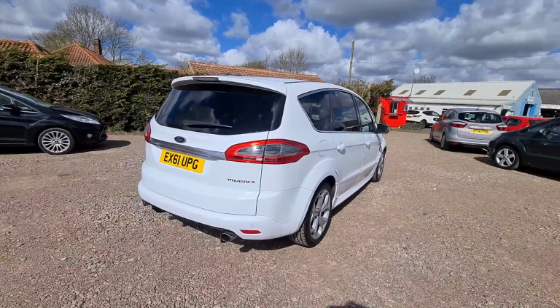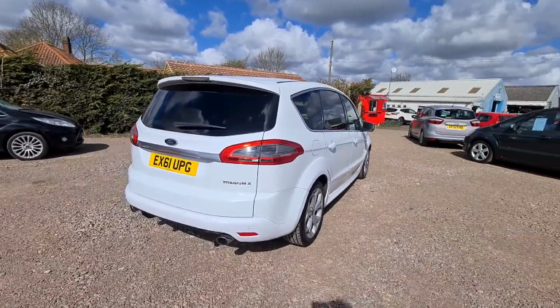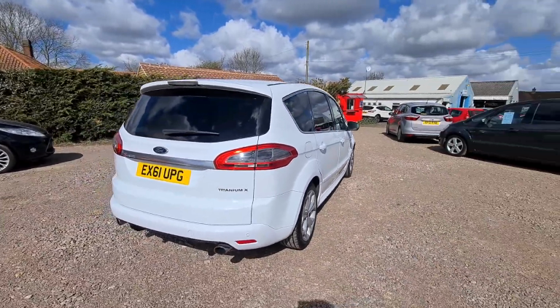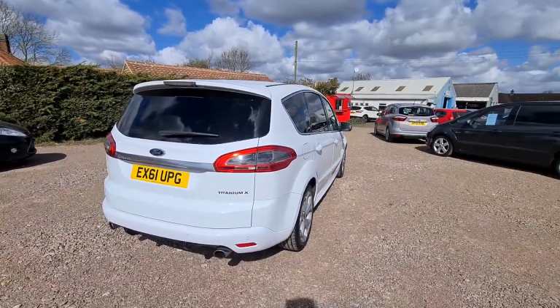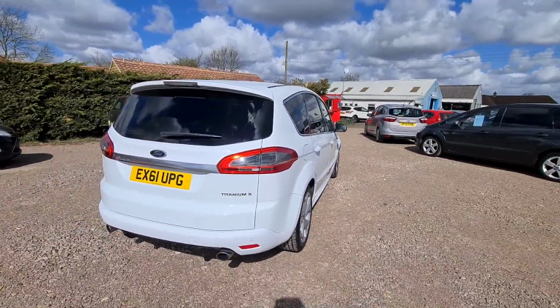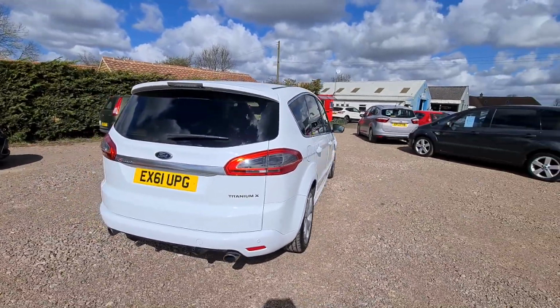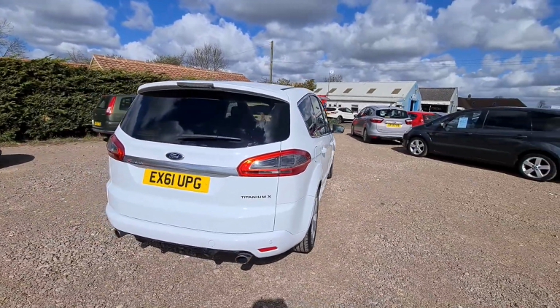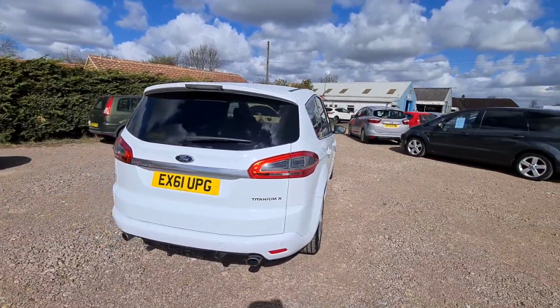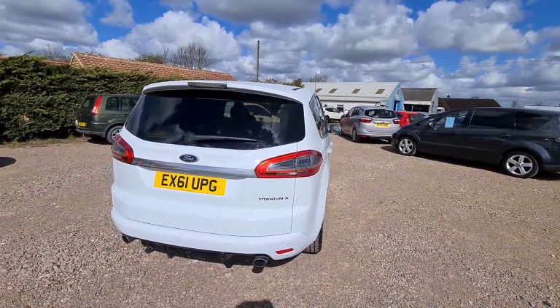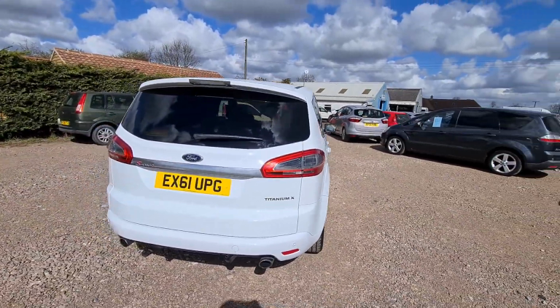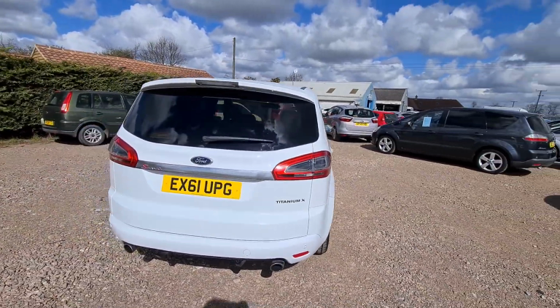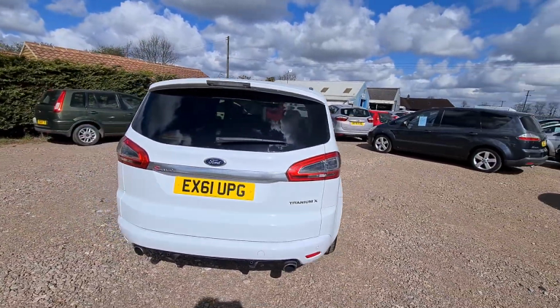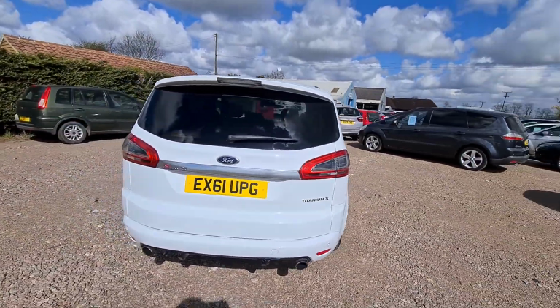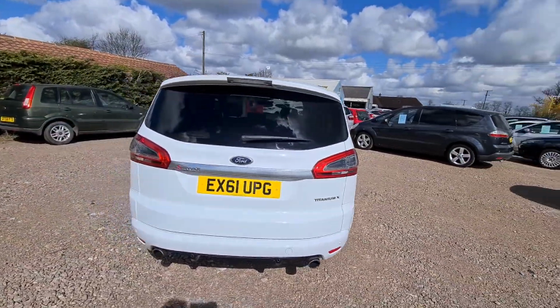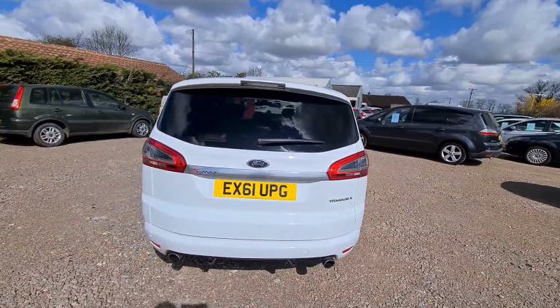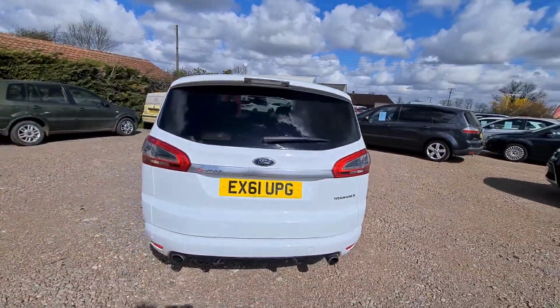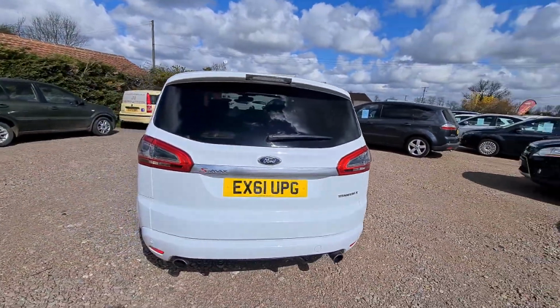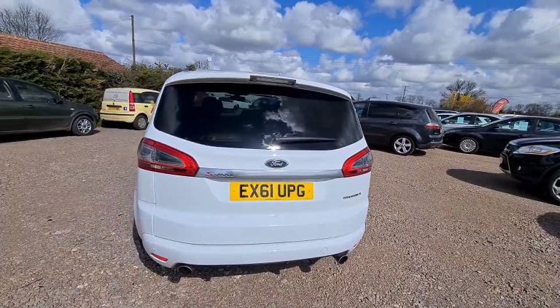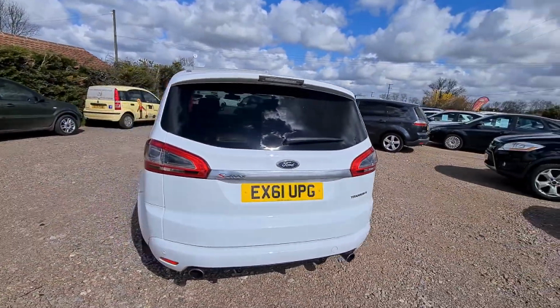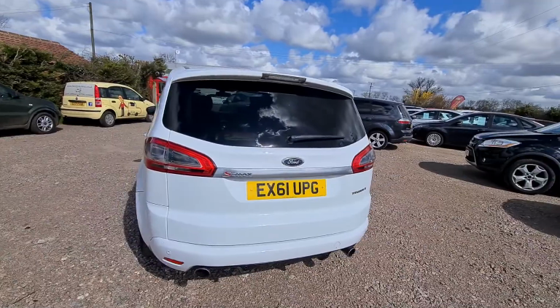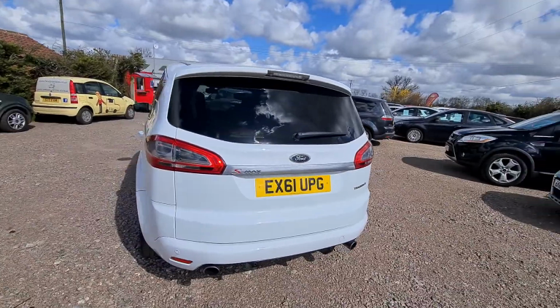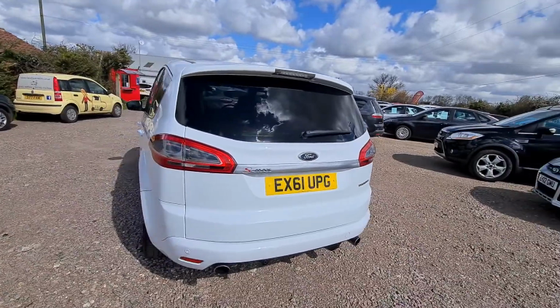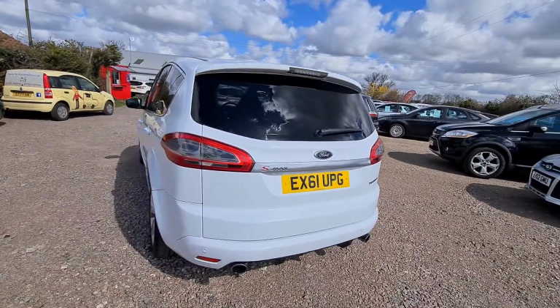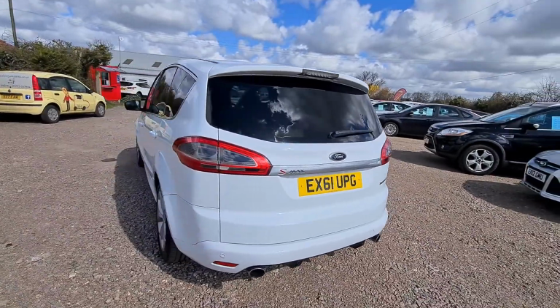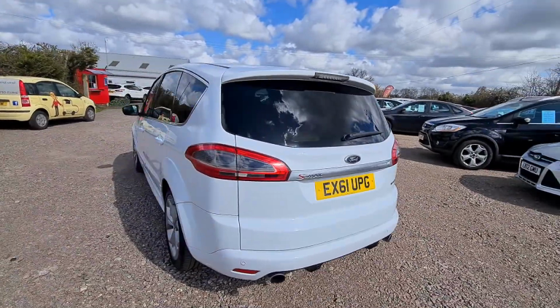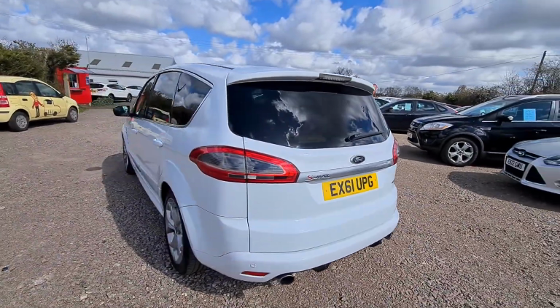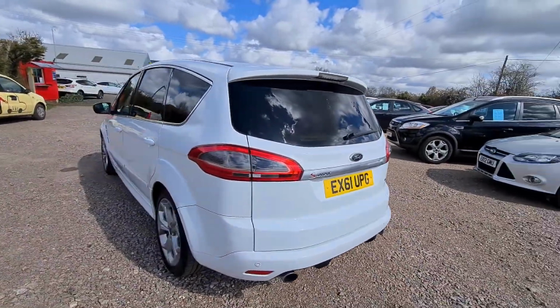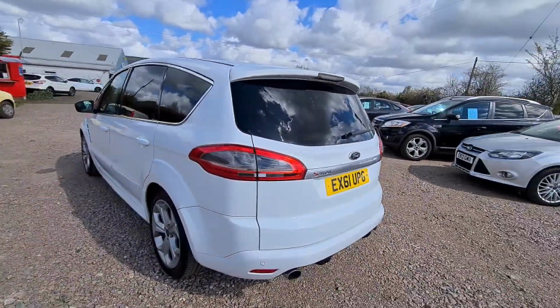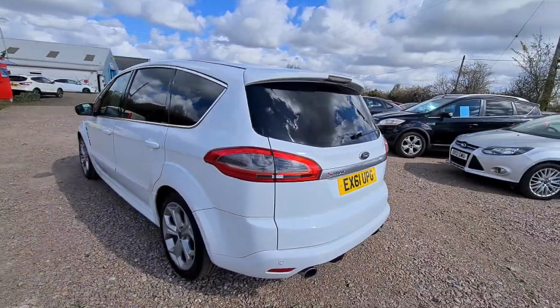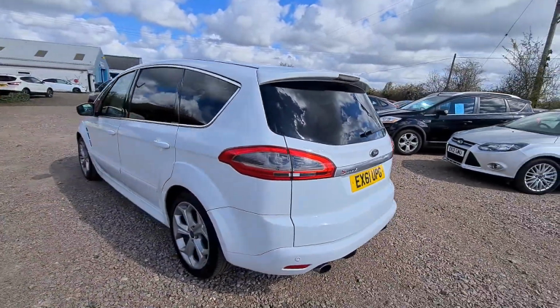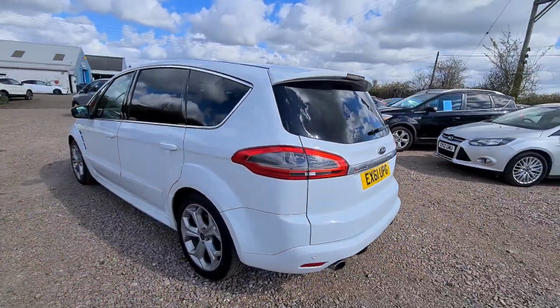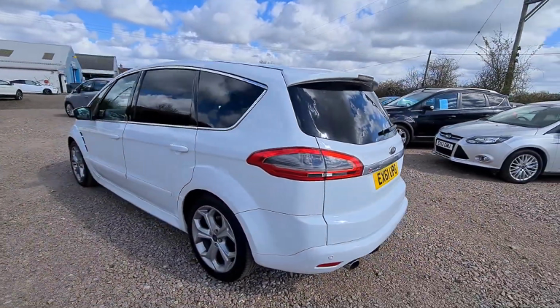Stunning vehicle in very good condition. Obviously it will come with a new cam belt kit, major service, and a full MOT when sold.